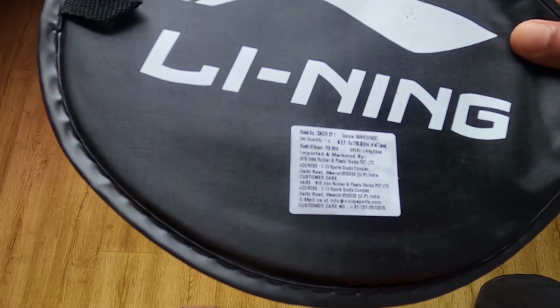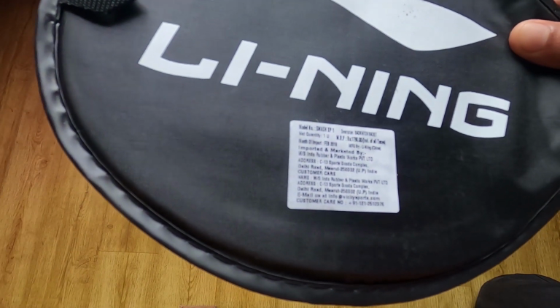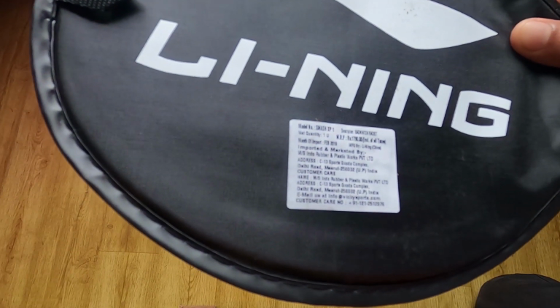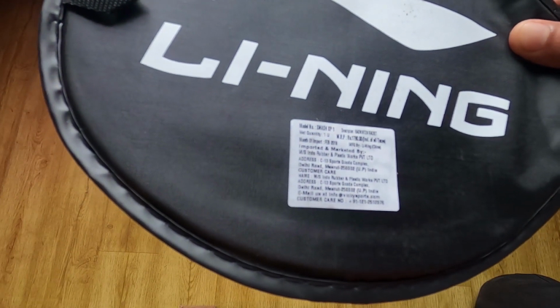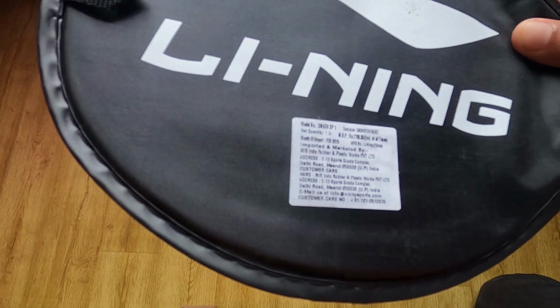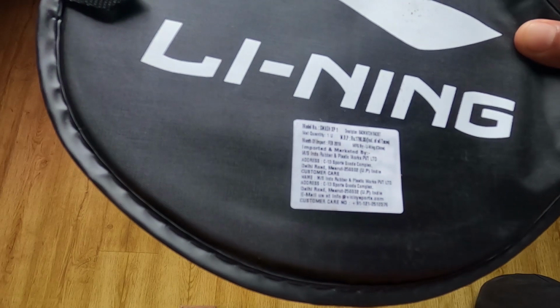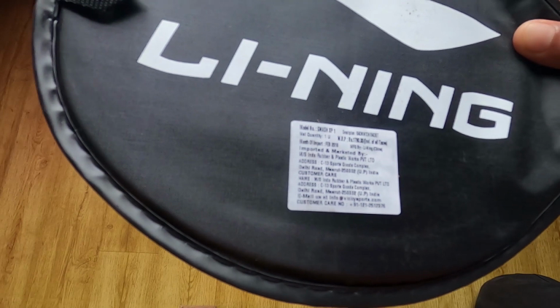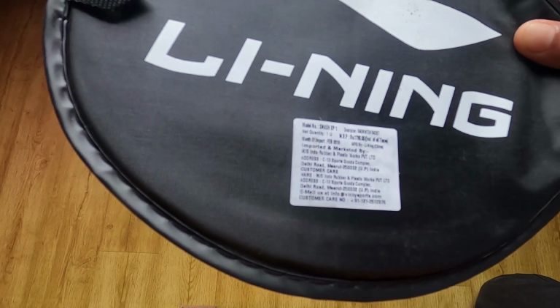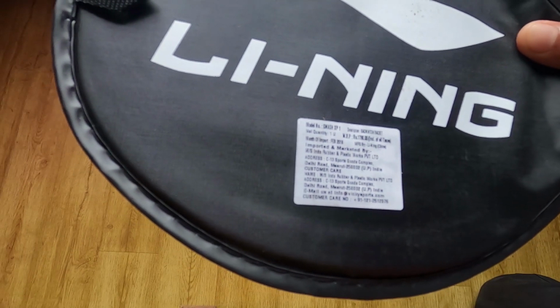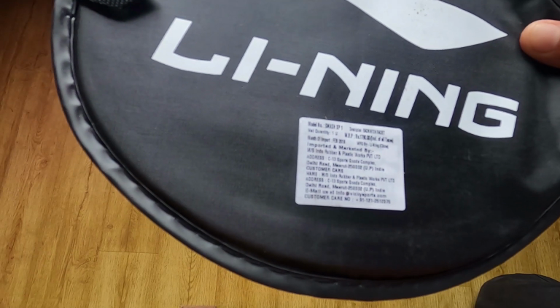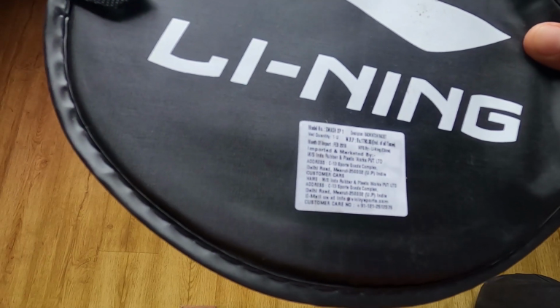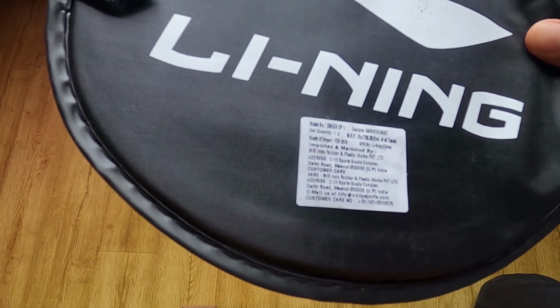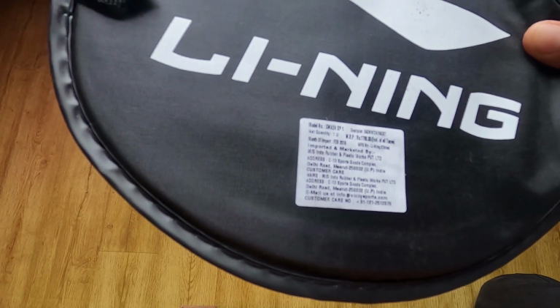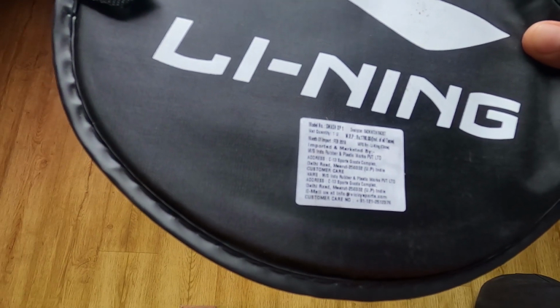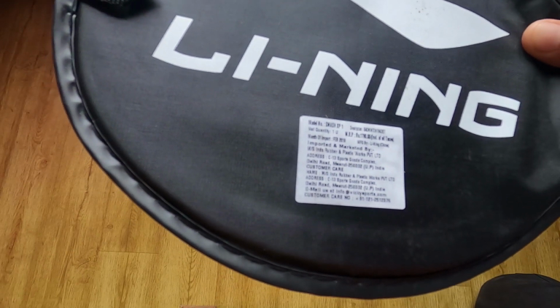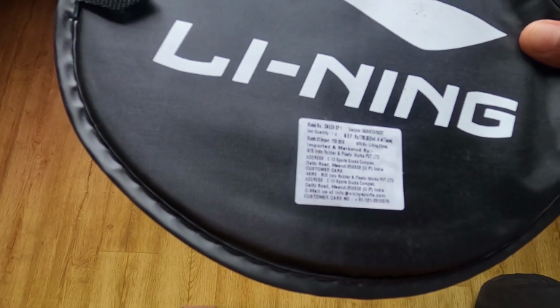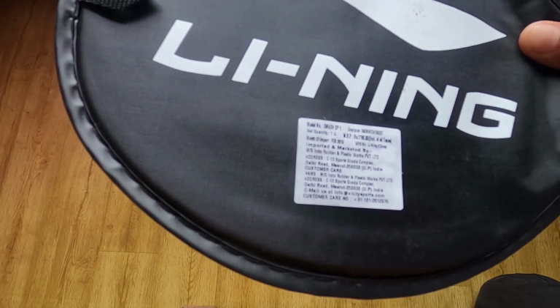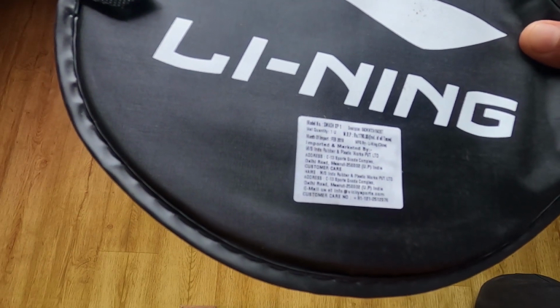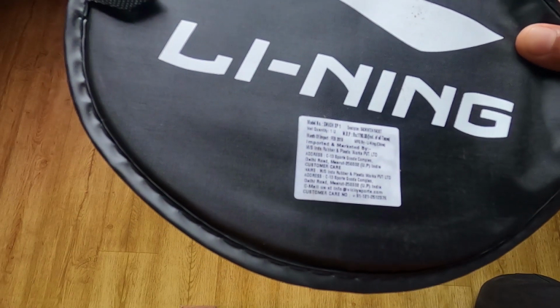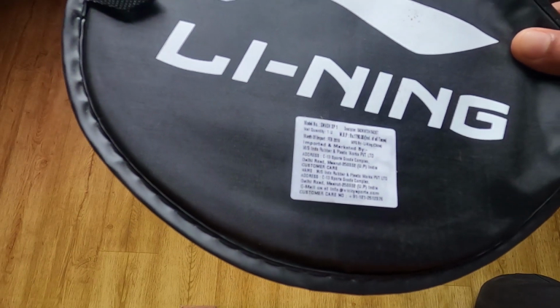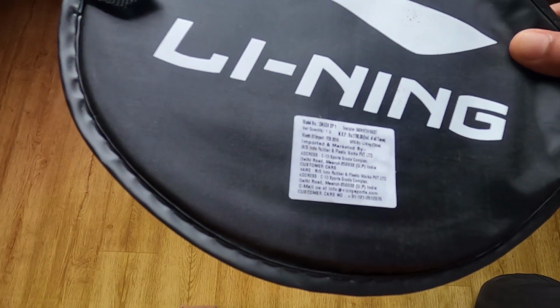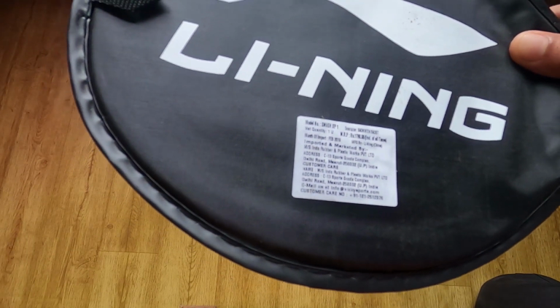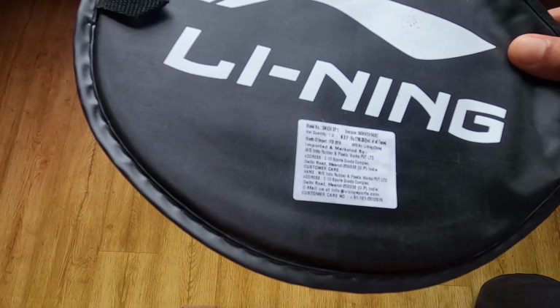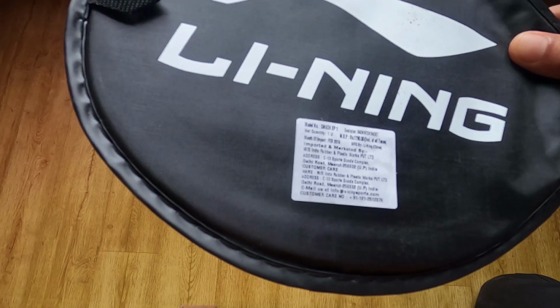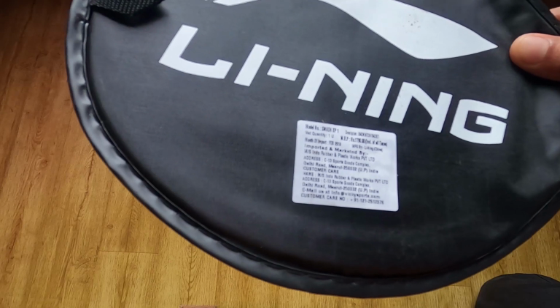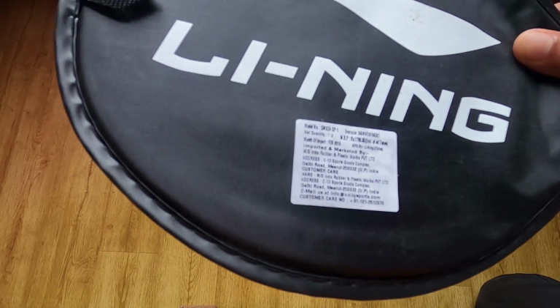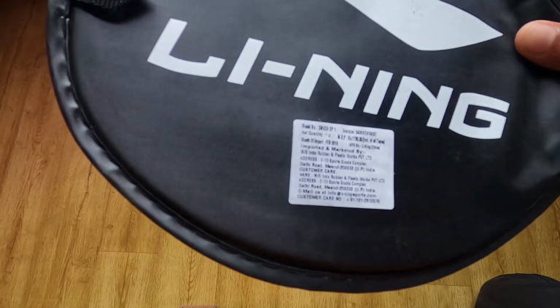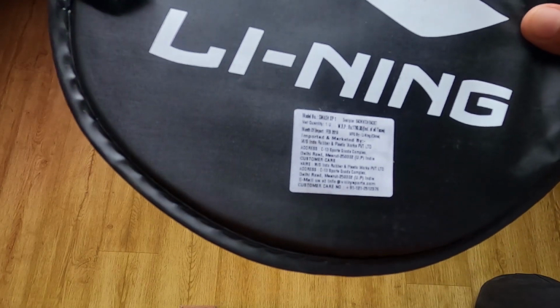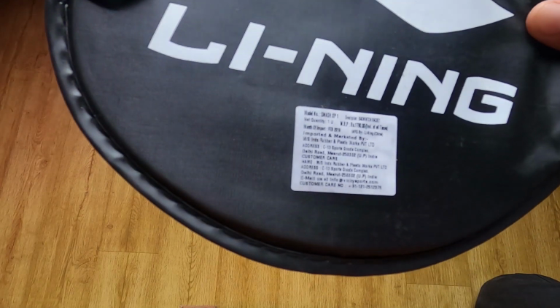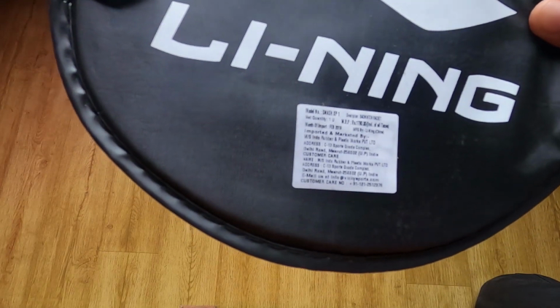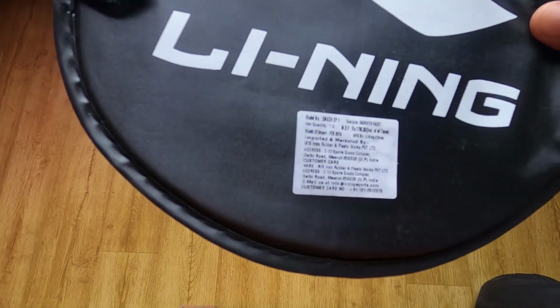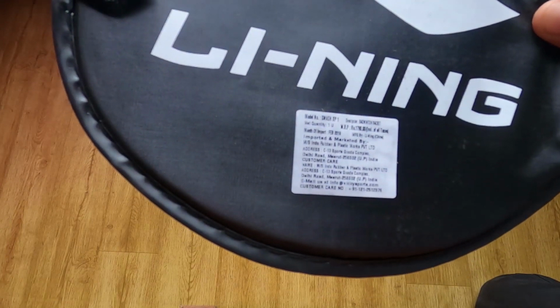The MRP is 1790. It is imported and marketed by MS Indoor. It is a plastic pair. This is the model number.